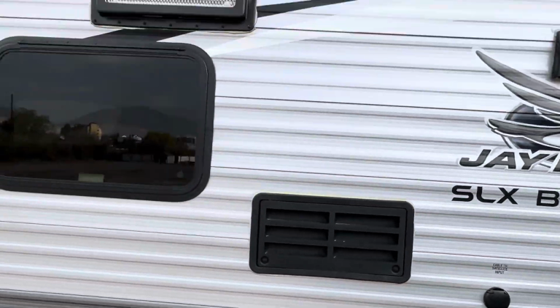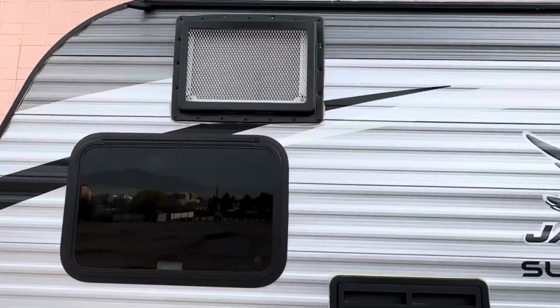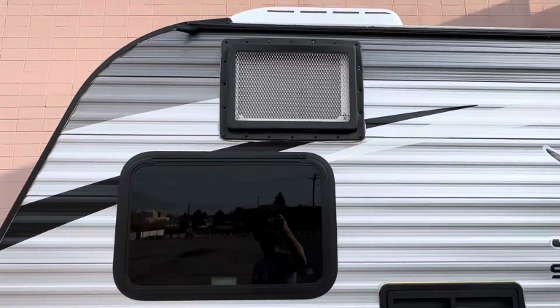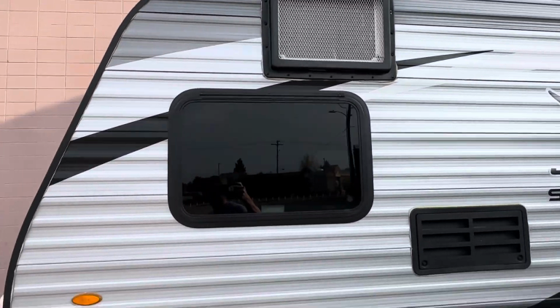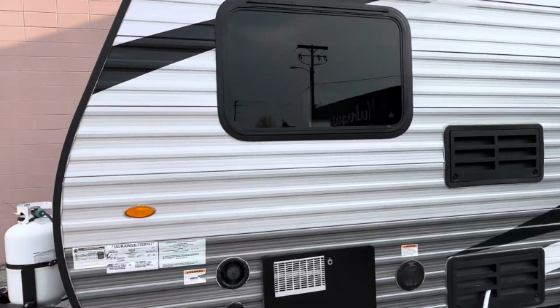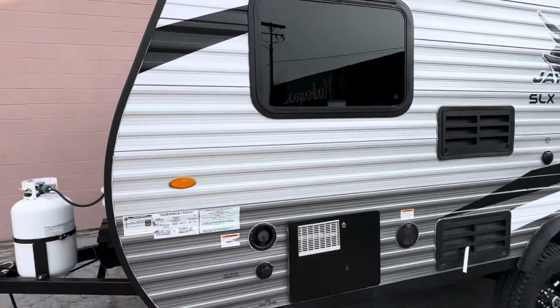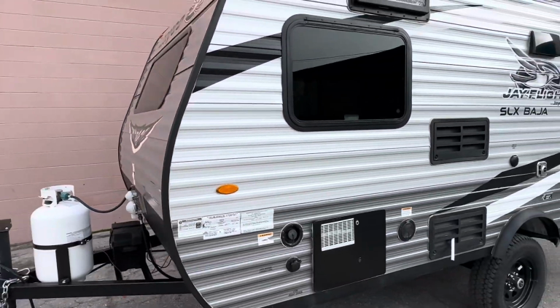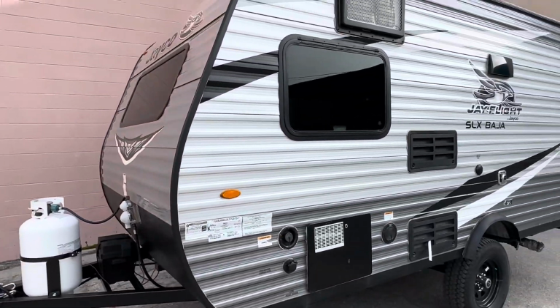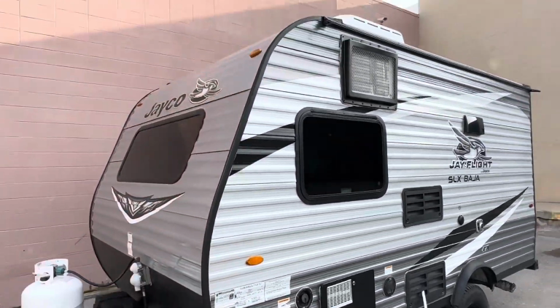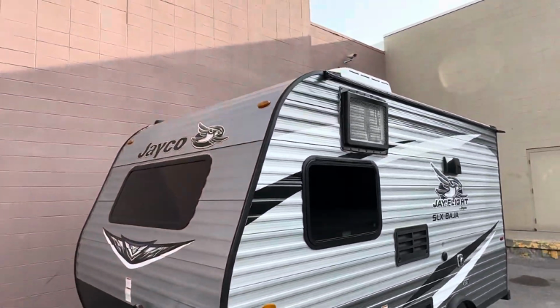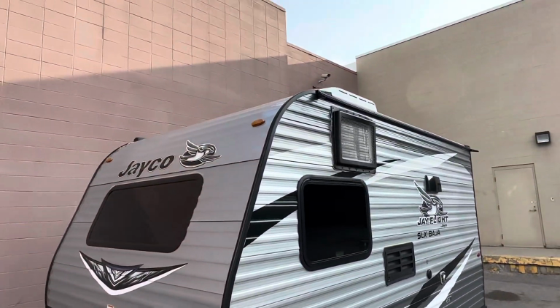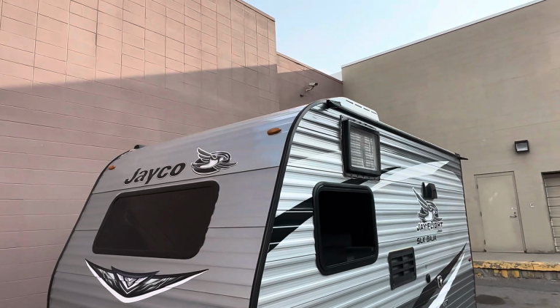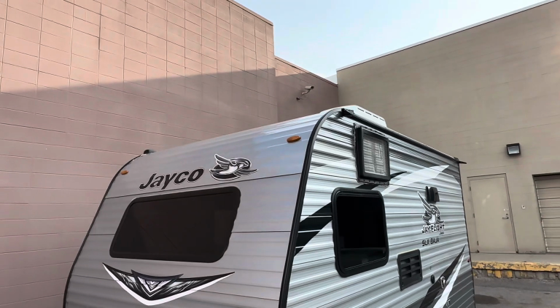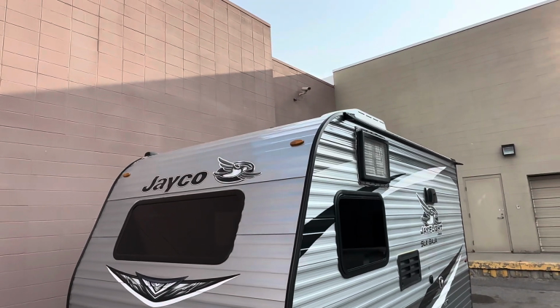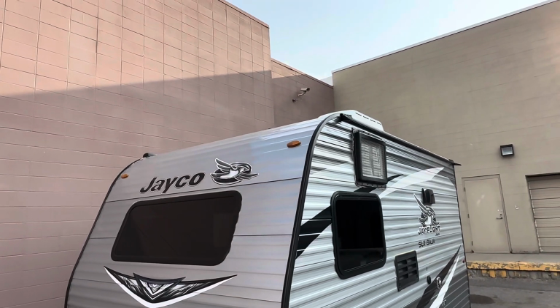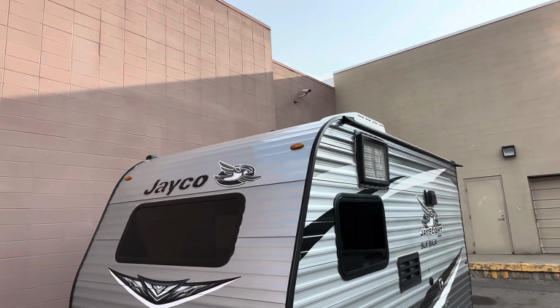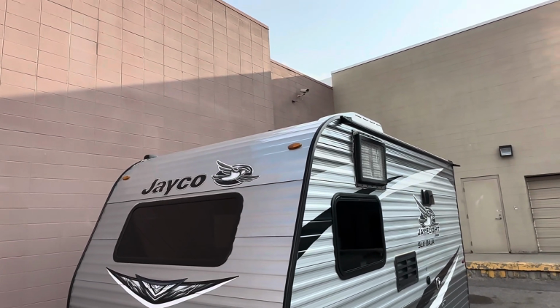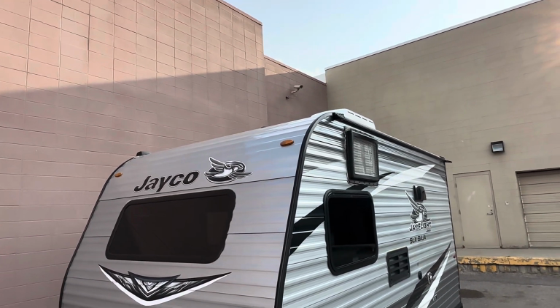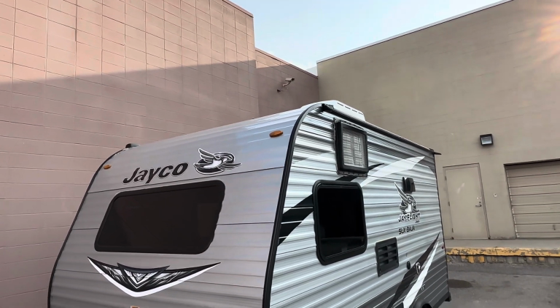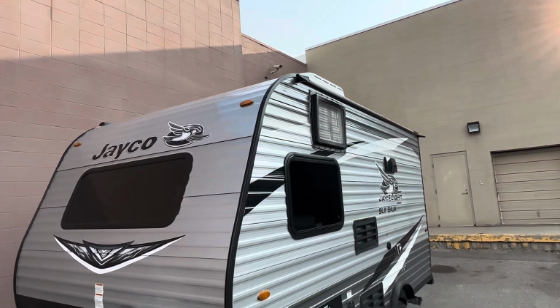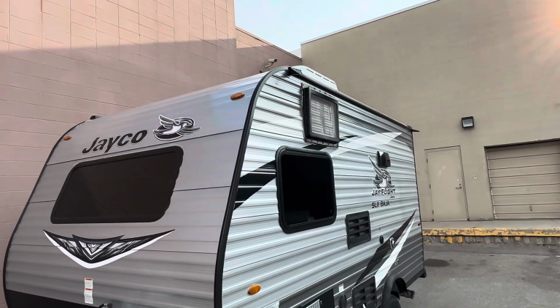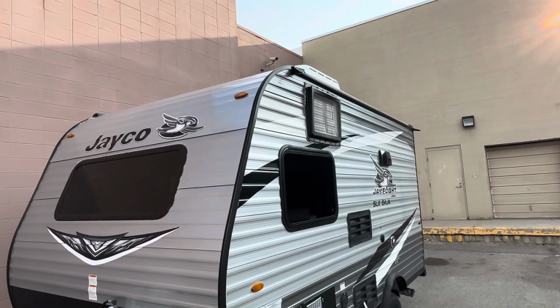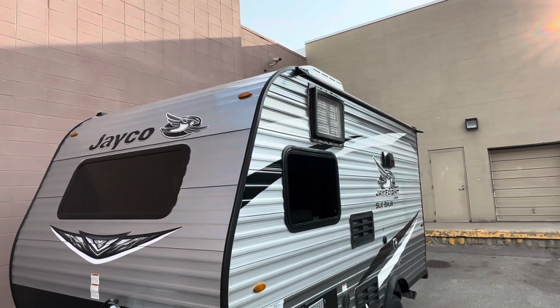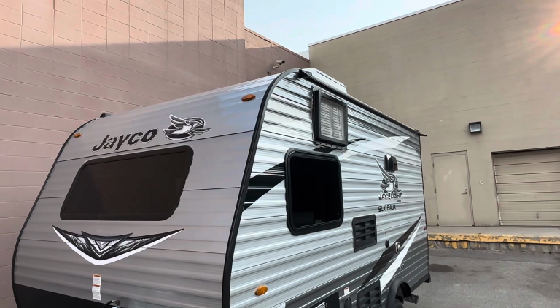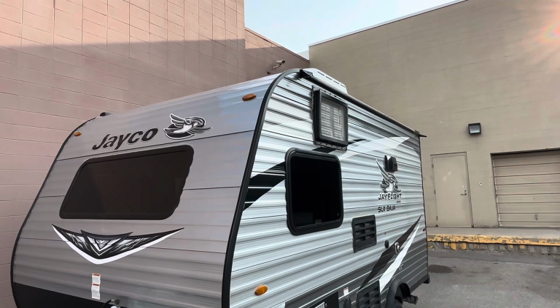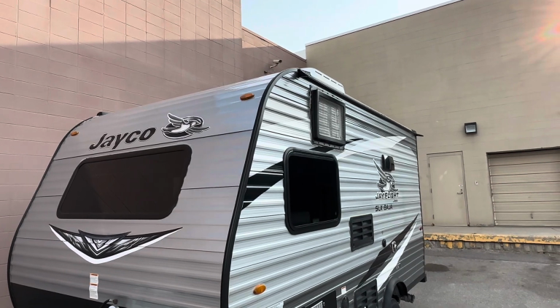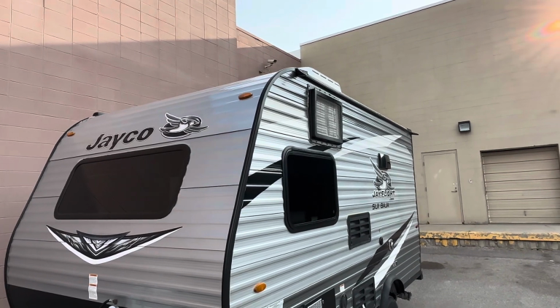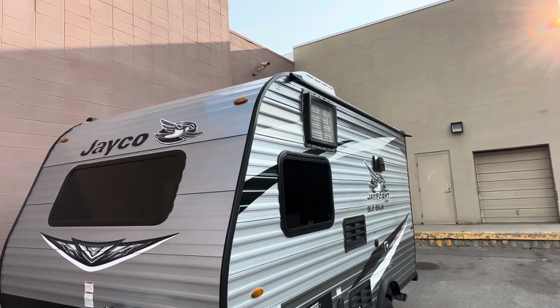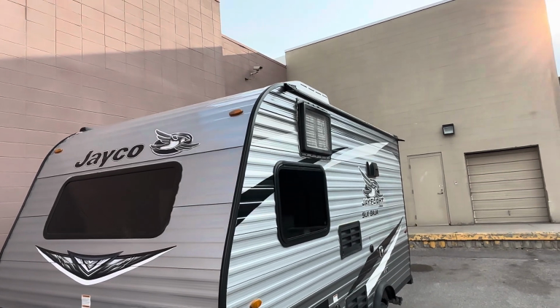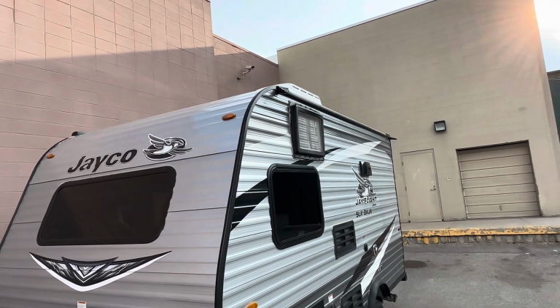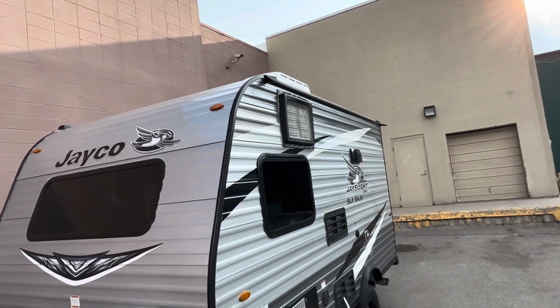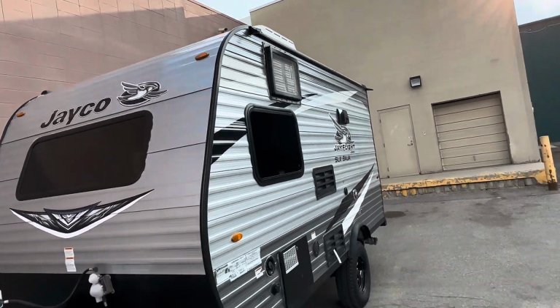The AC is up top. One thing I liked about this one is it didn't have the huge AC unit sticking out of the roof. This is more of a conventional house-style one — it's mounted in the wall with just that little vent on the top.